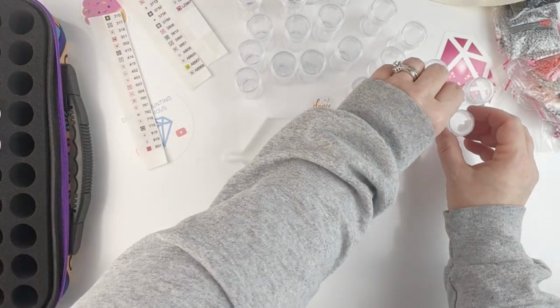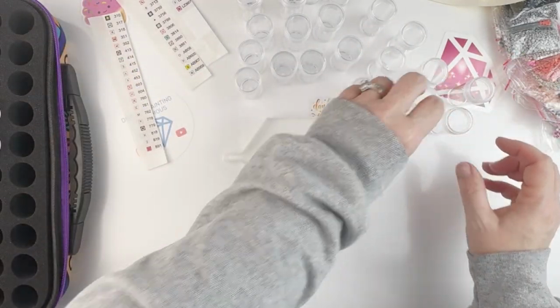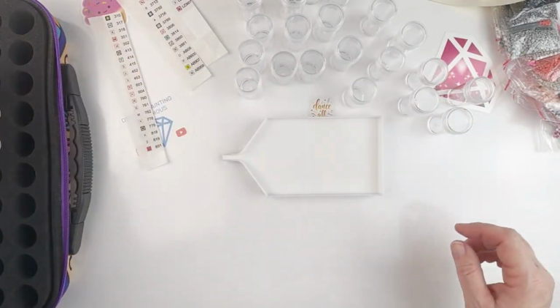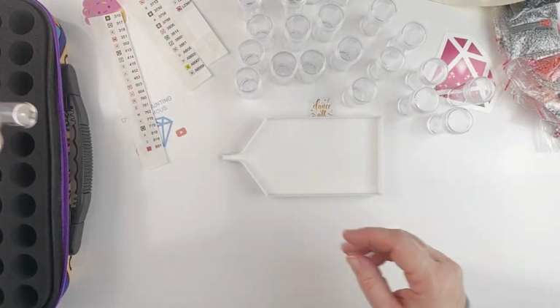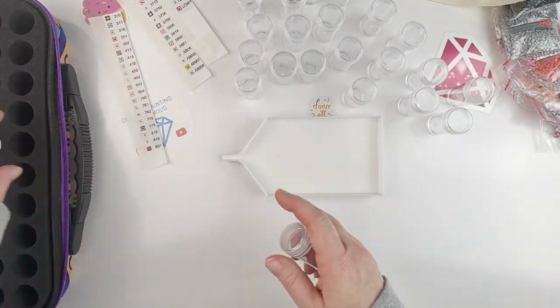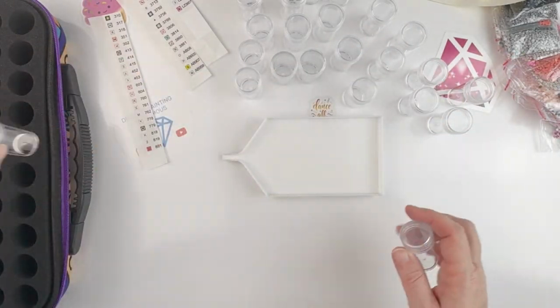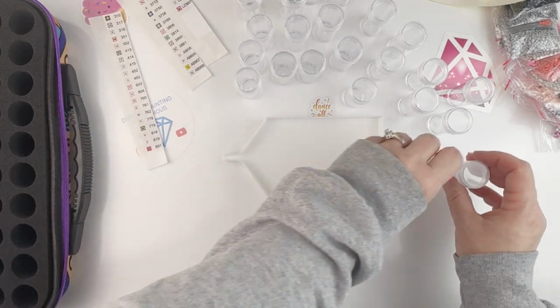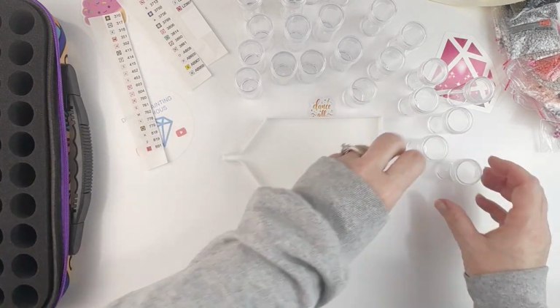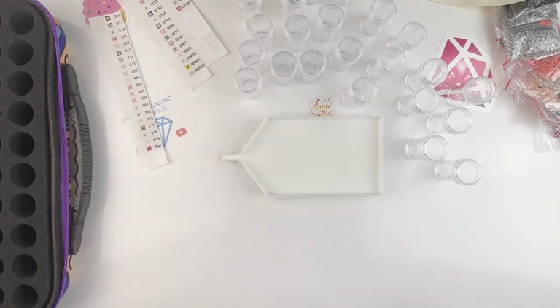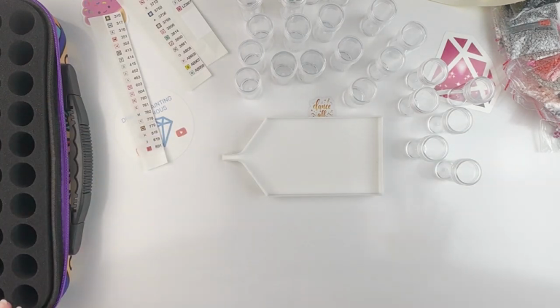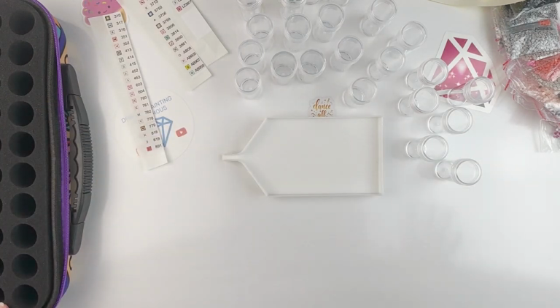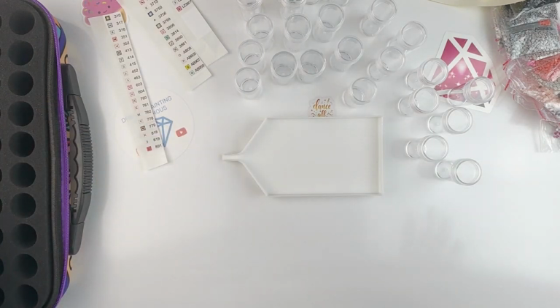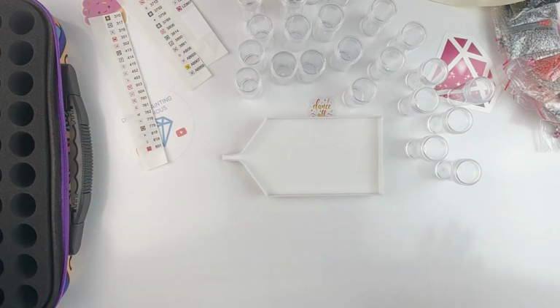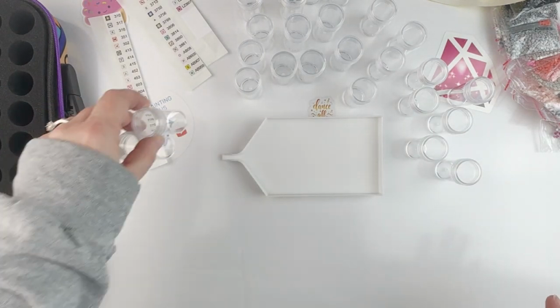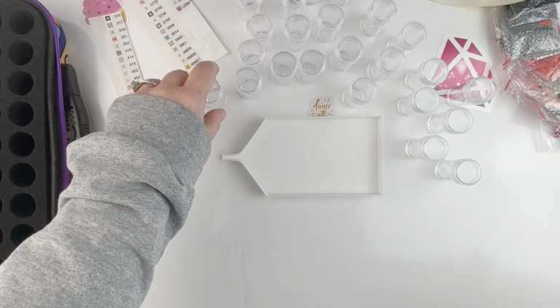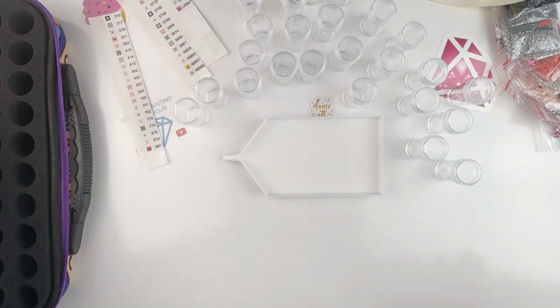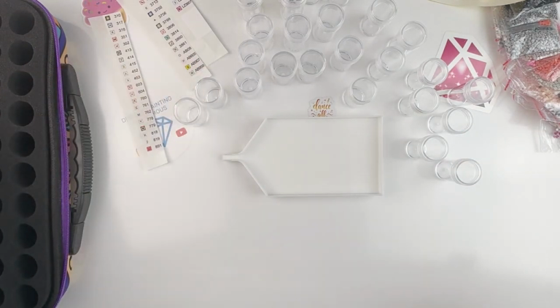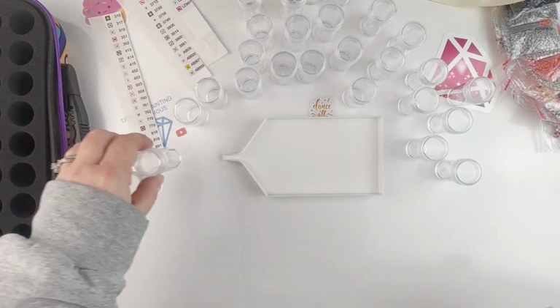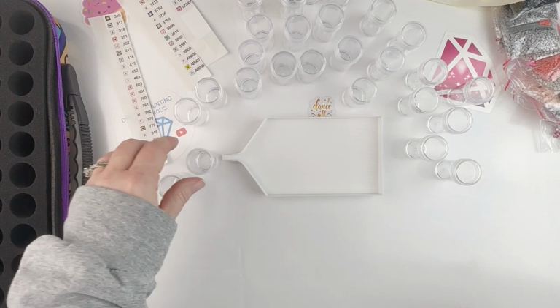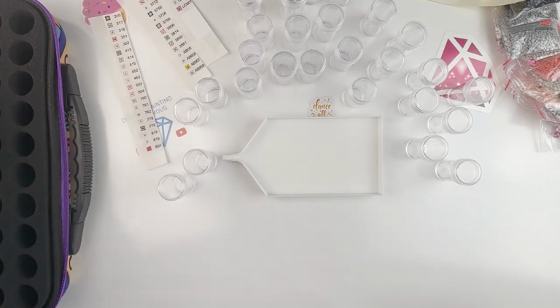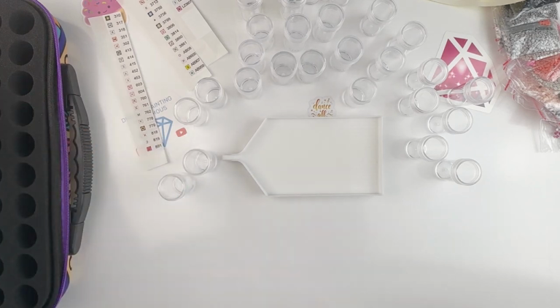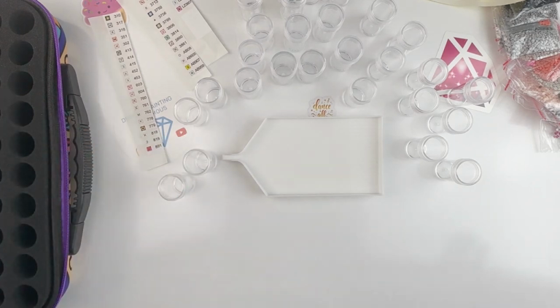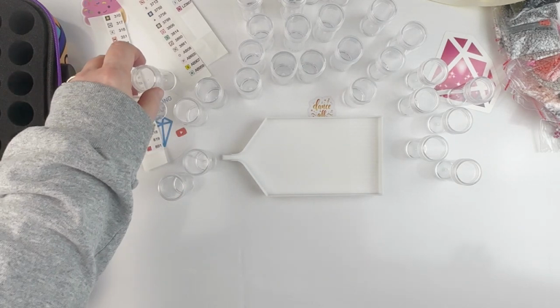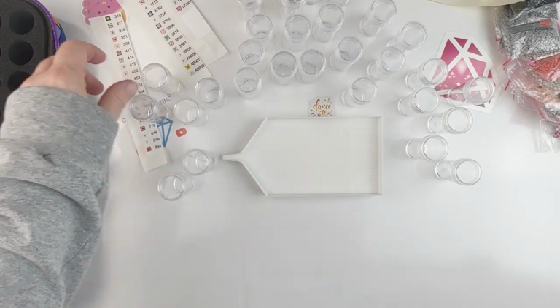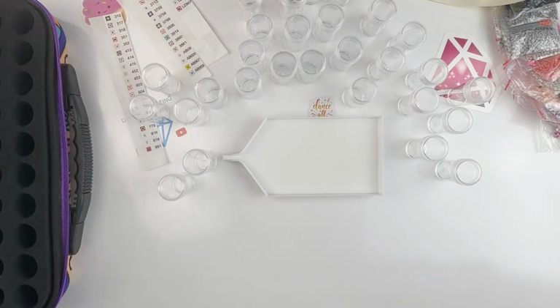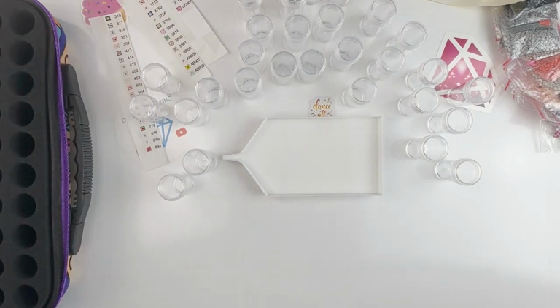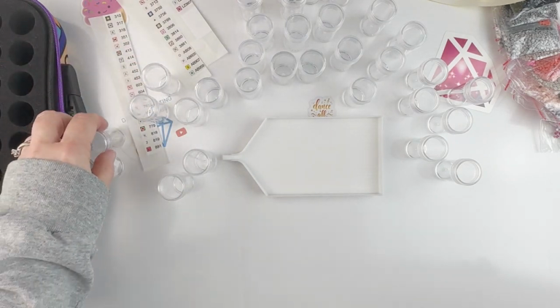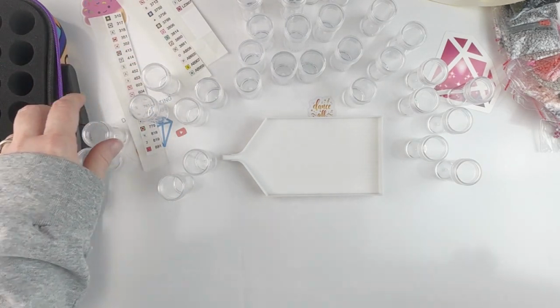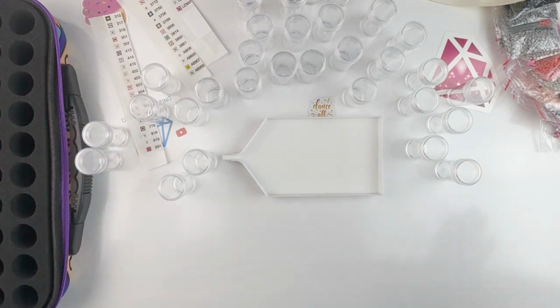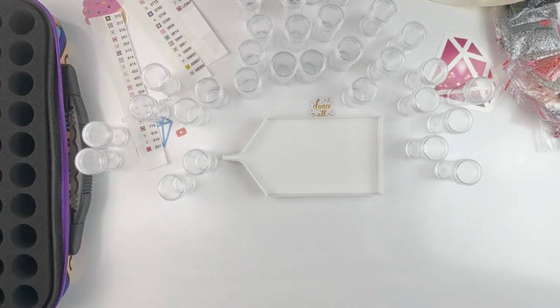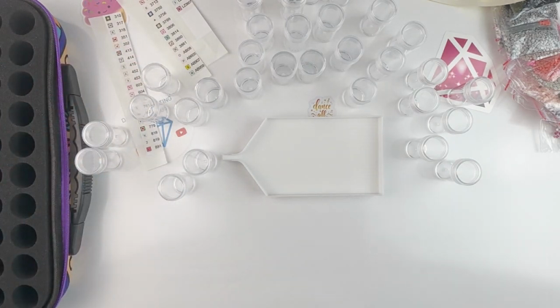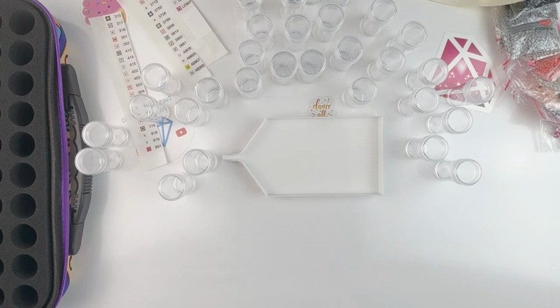I could have put it in my Elizabeth Ward case, but I decided I'd rather use my bottle case because it's a little bit easier for me. So that's what I decided to do.